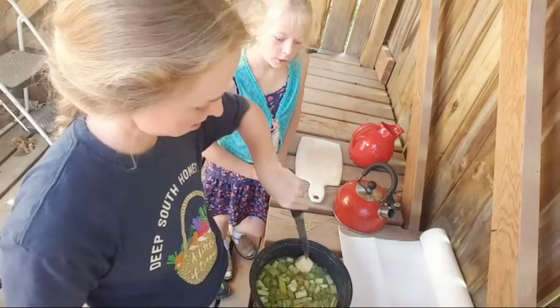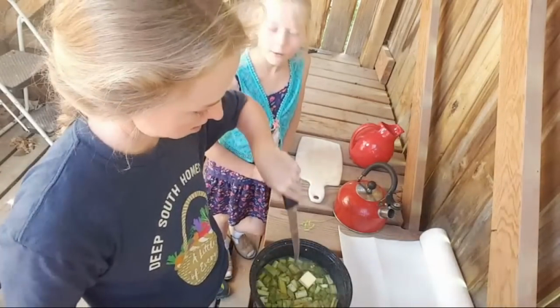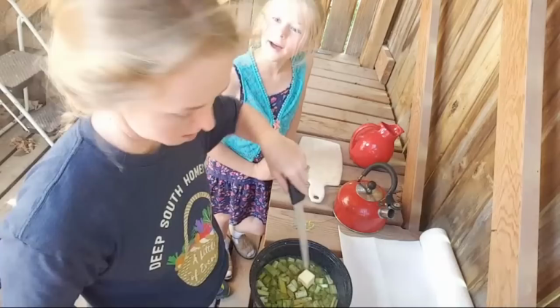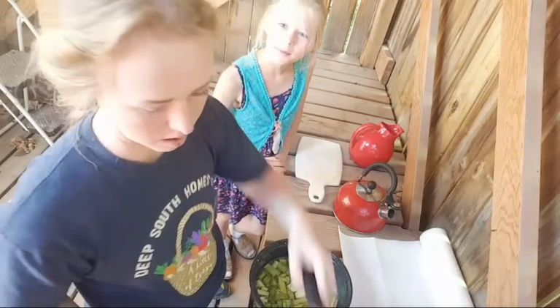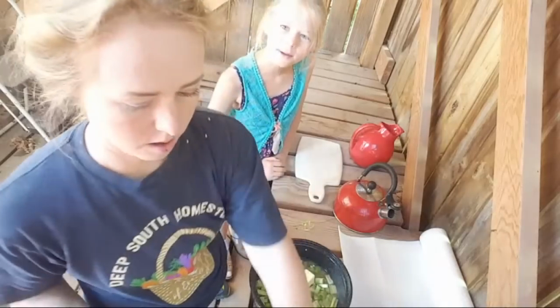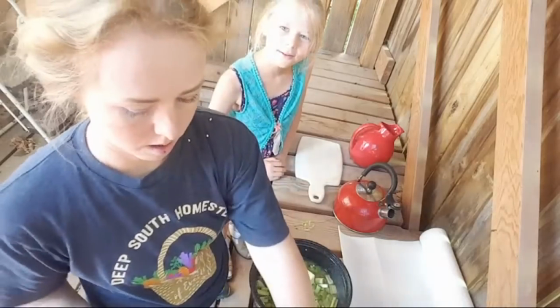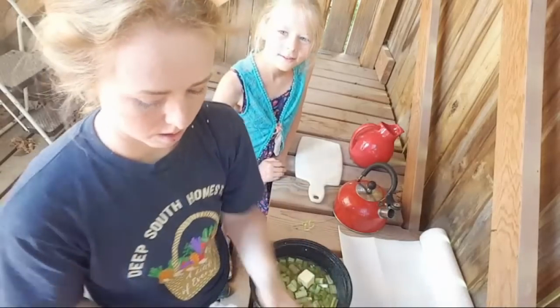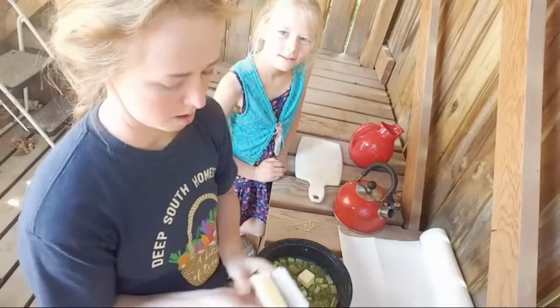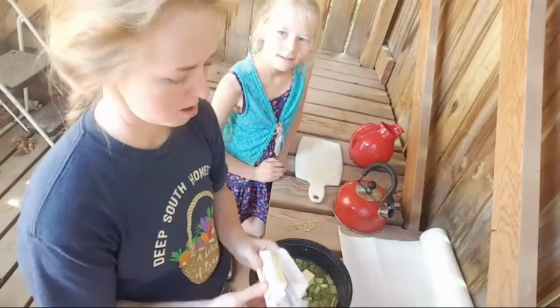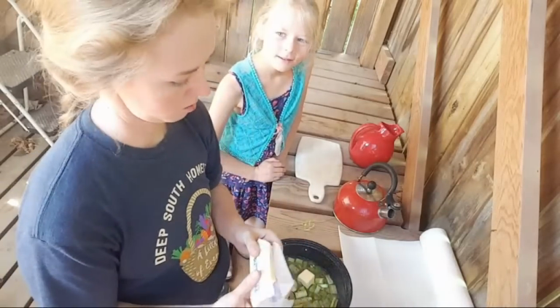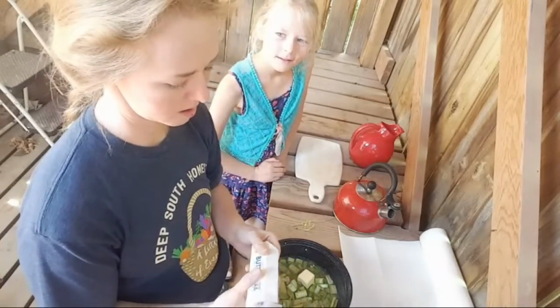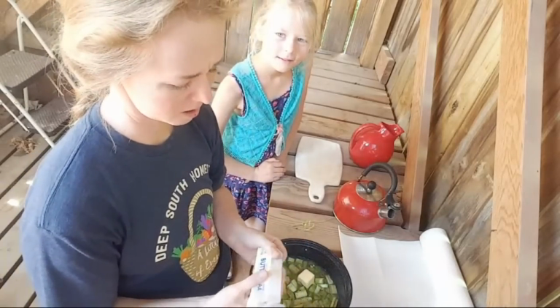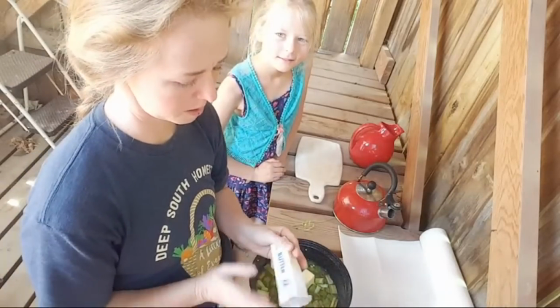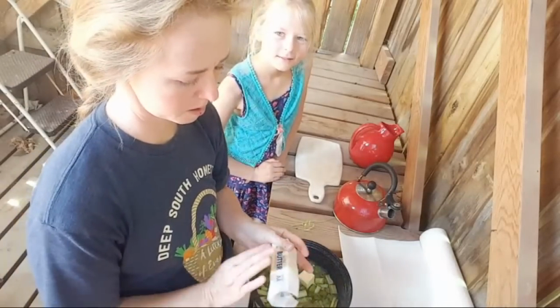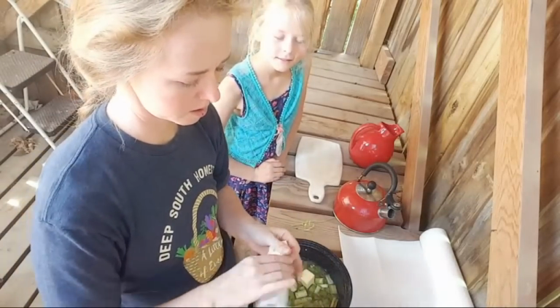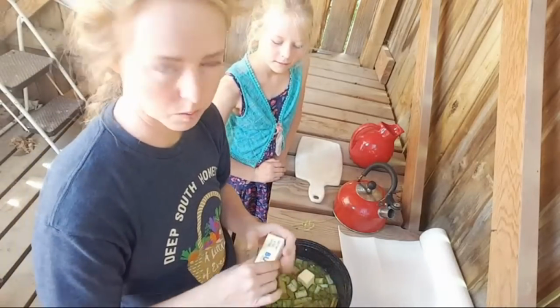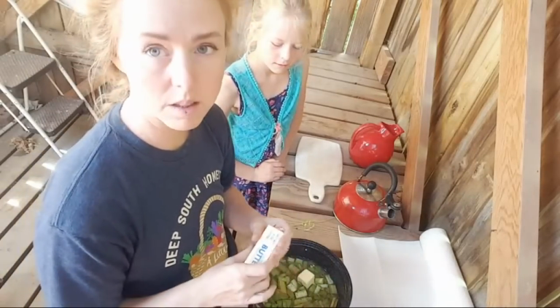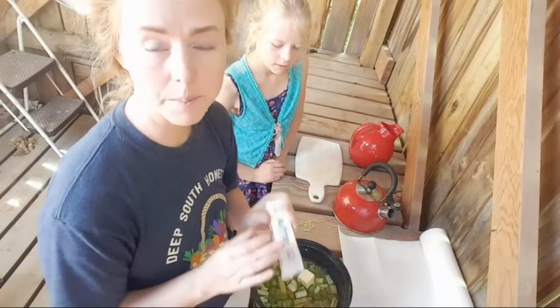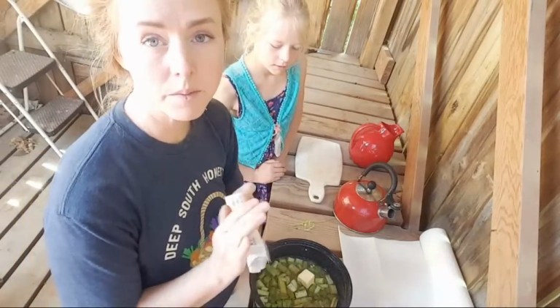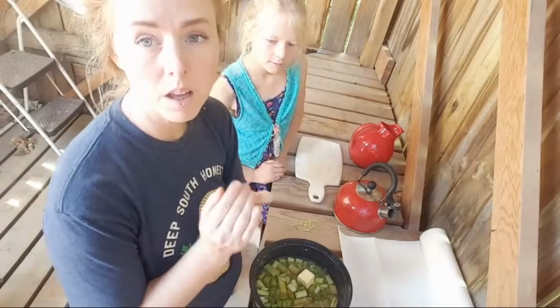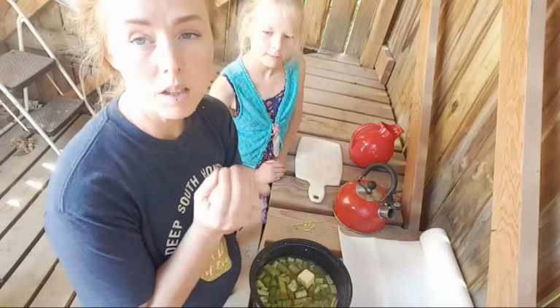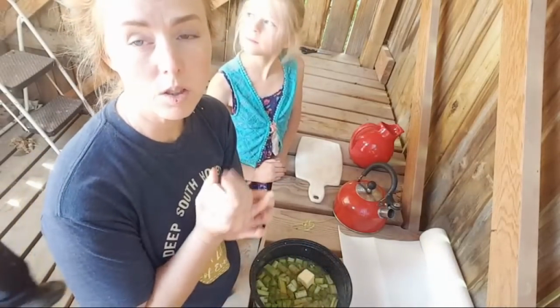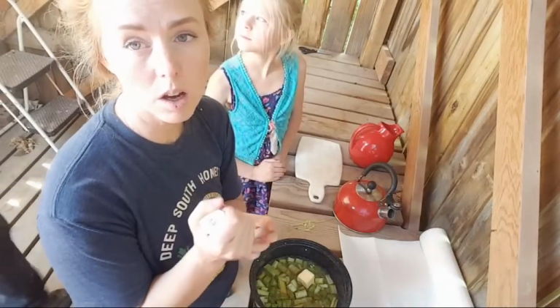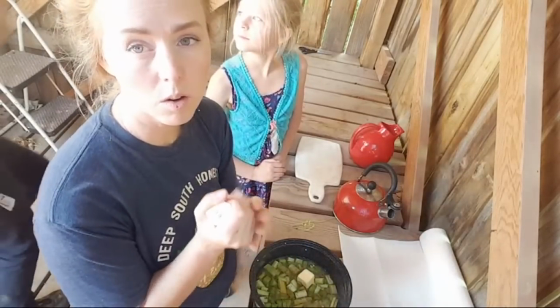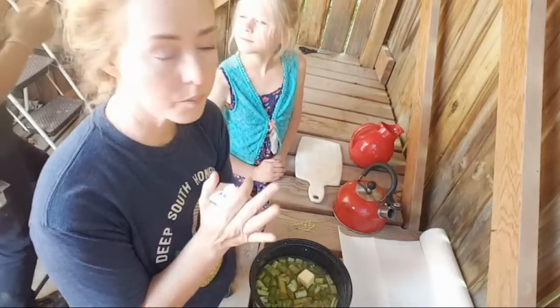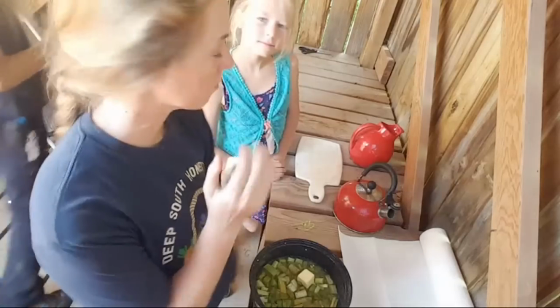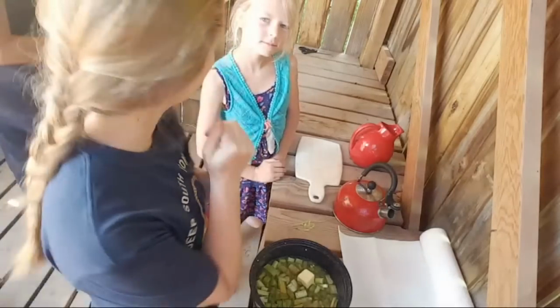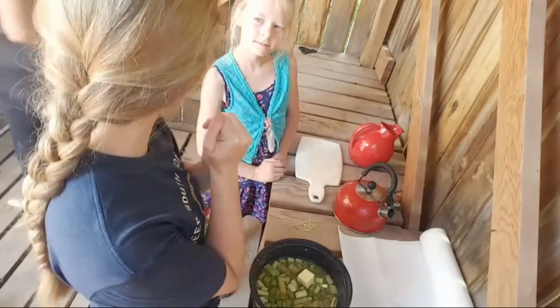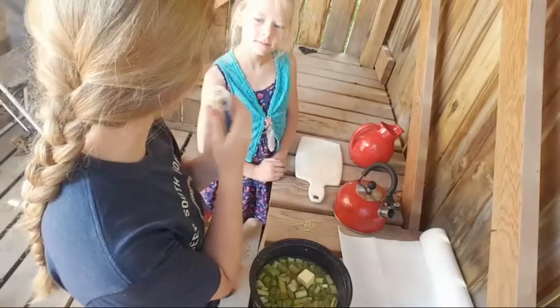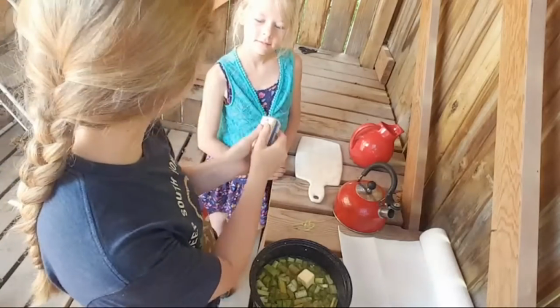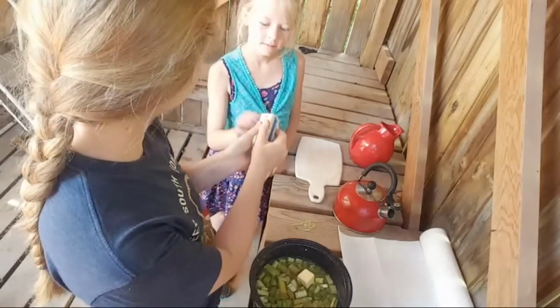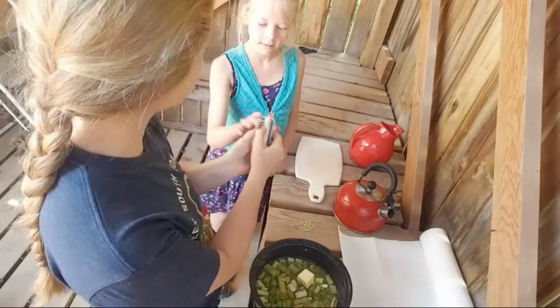Should I go get almond butter? No, because that's like peanut butter — it doesn't work the same. This goes back in the fridge, please.